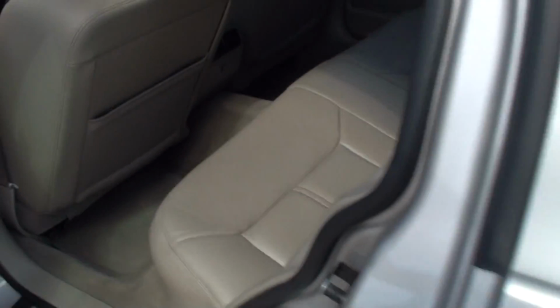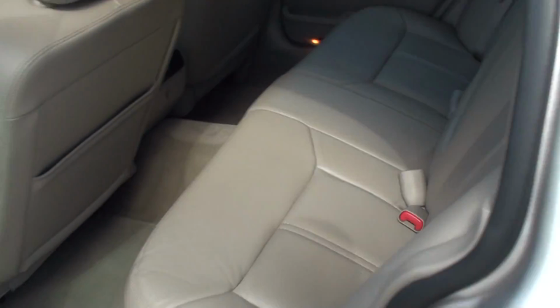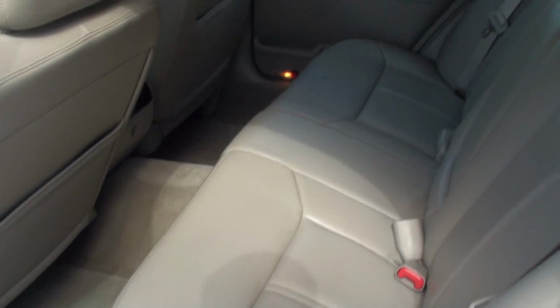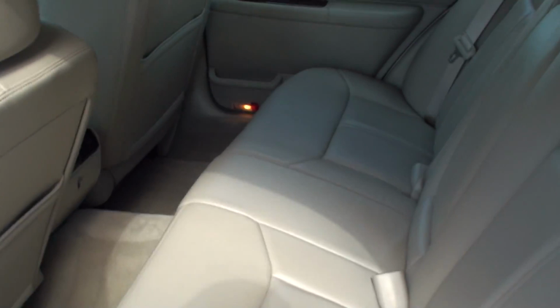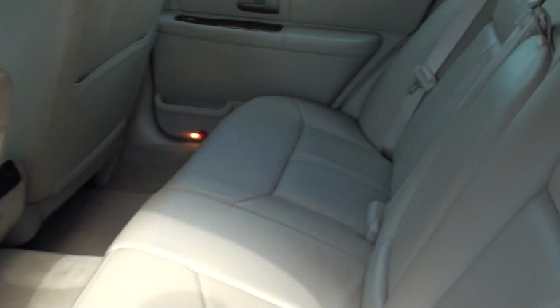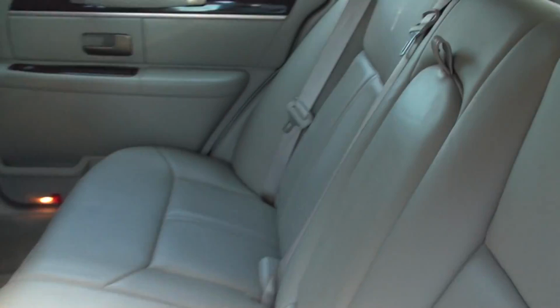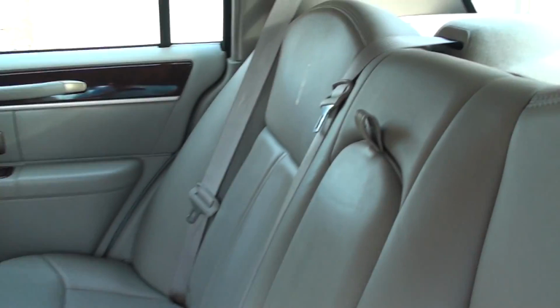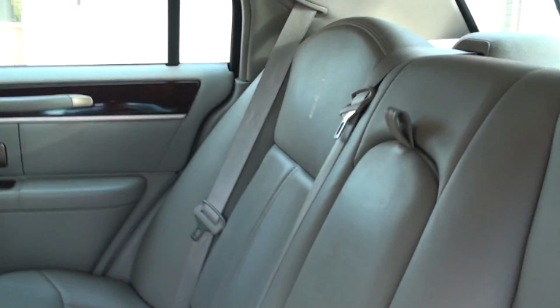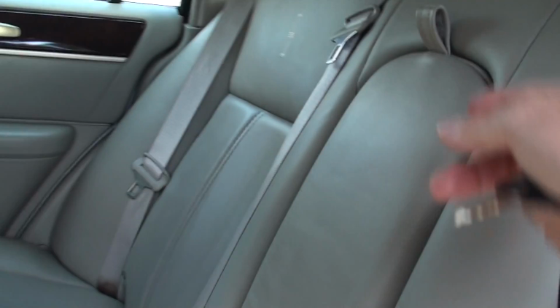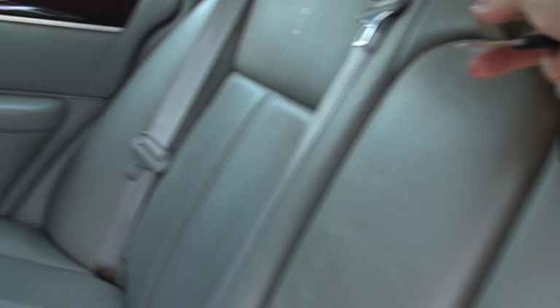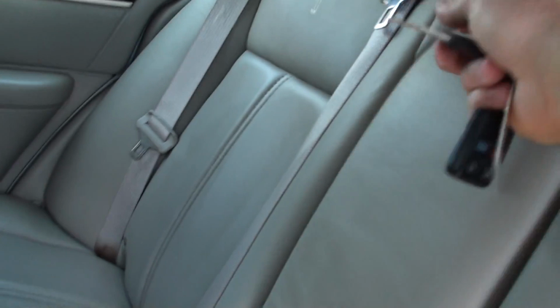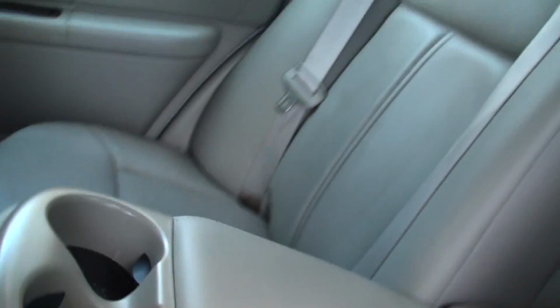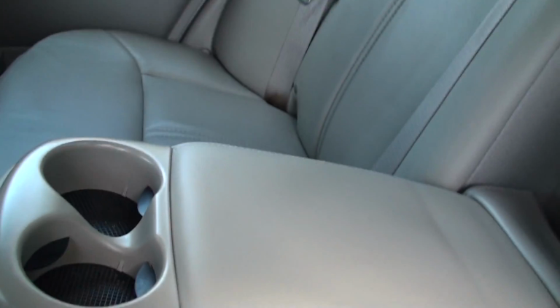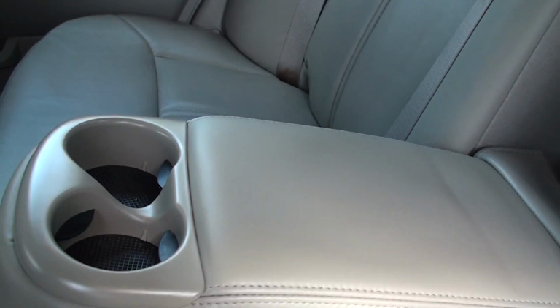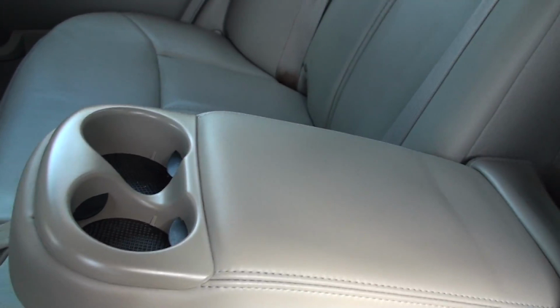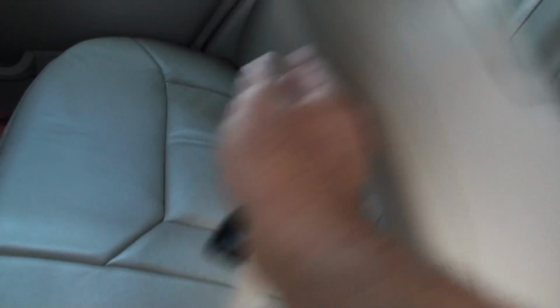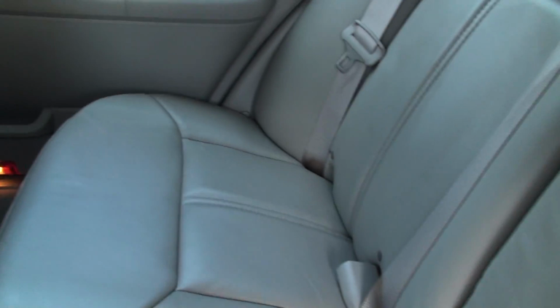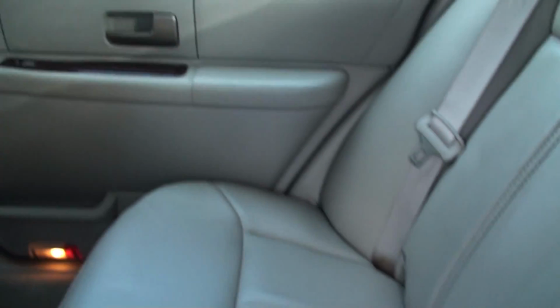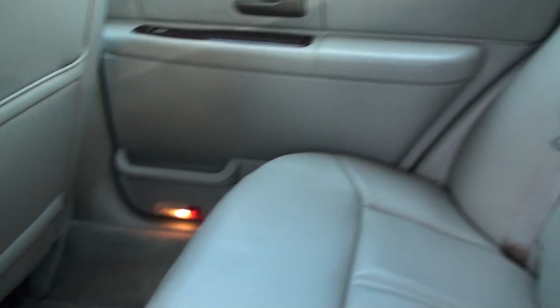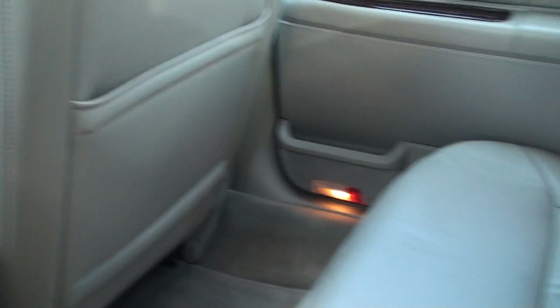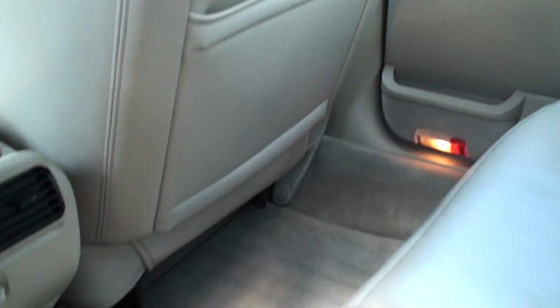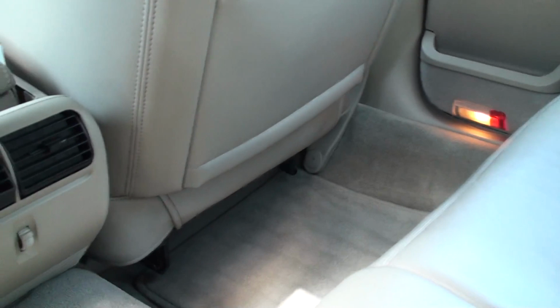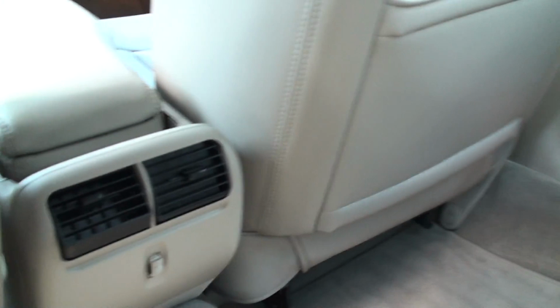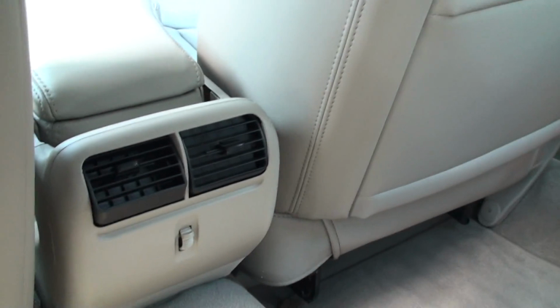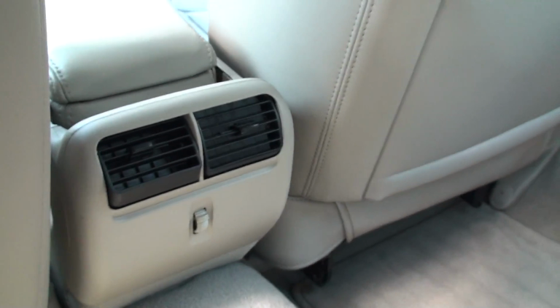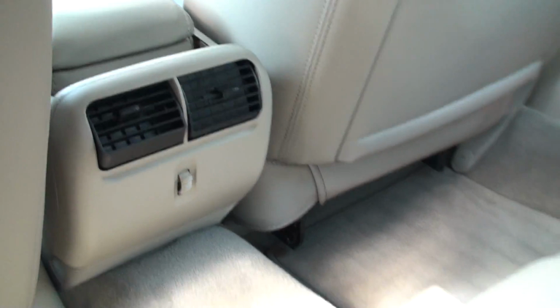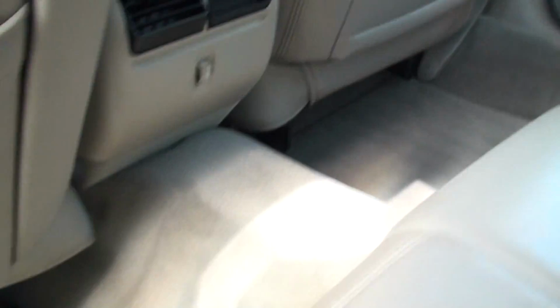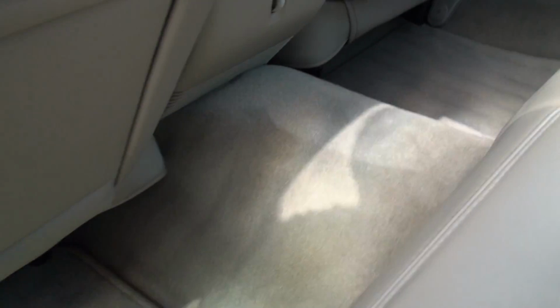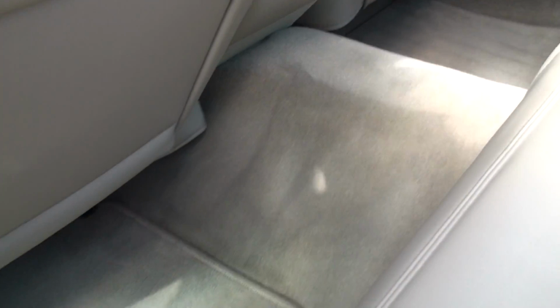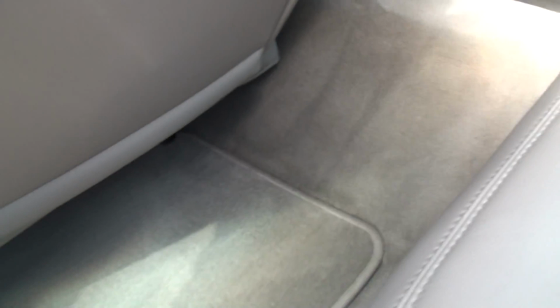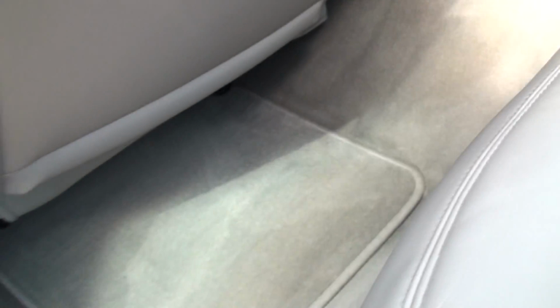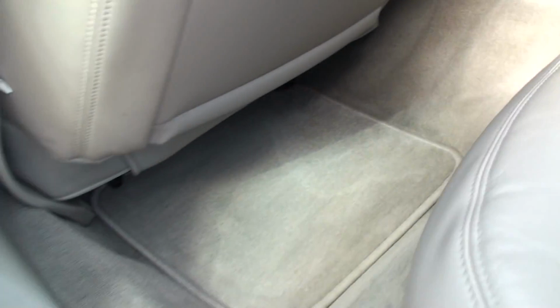Large back seat — very comfortable. Got your armrests with cup holders. Vents. Clean carpets and floor mats.